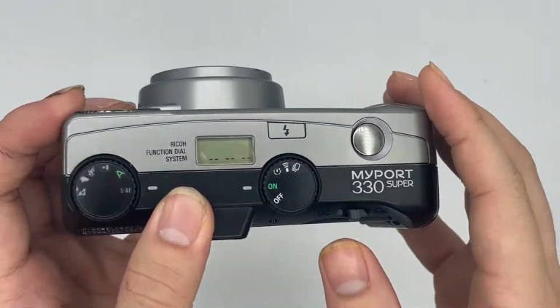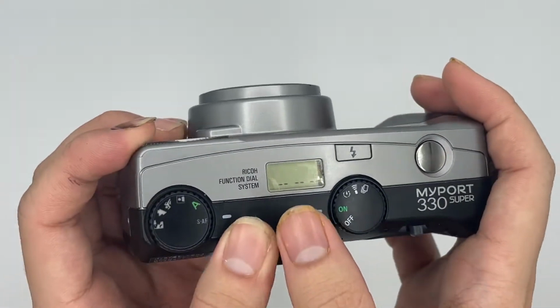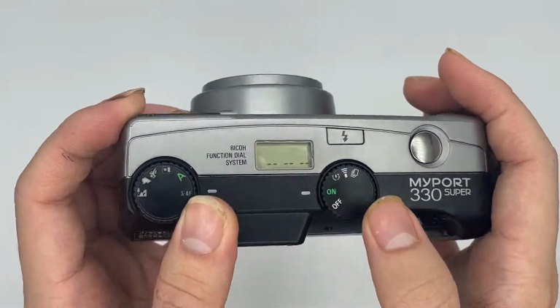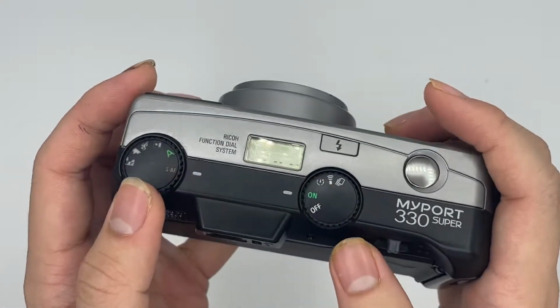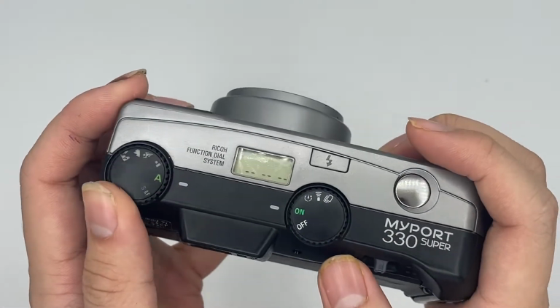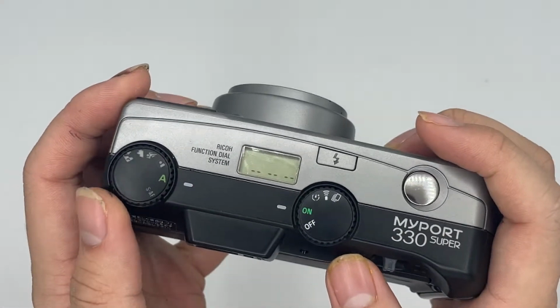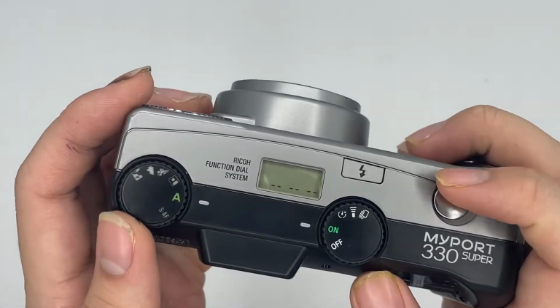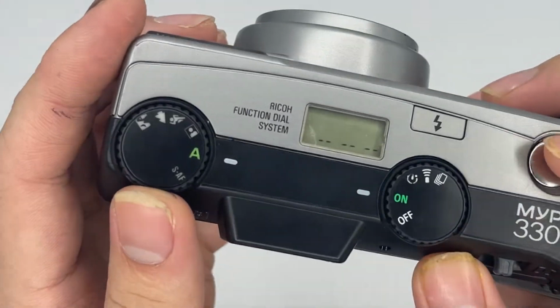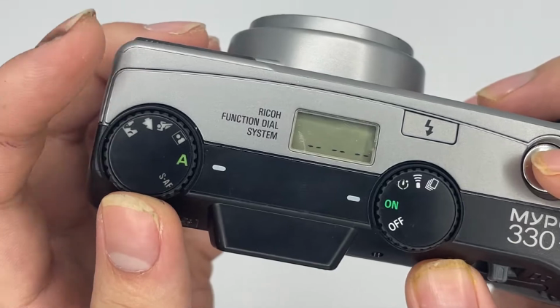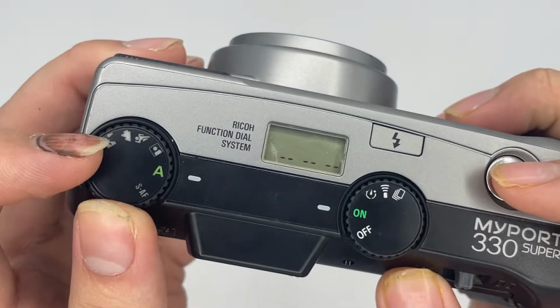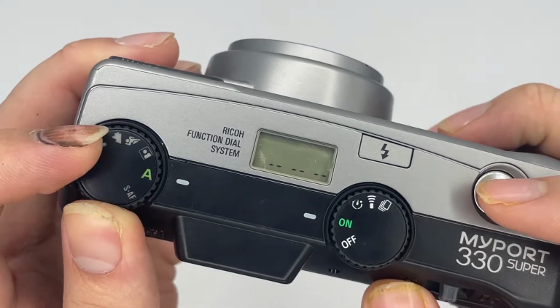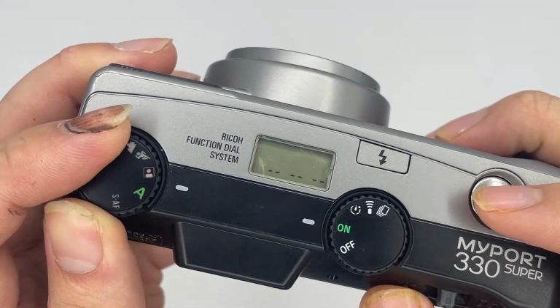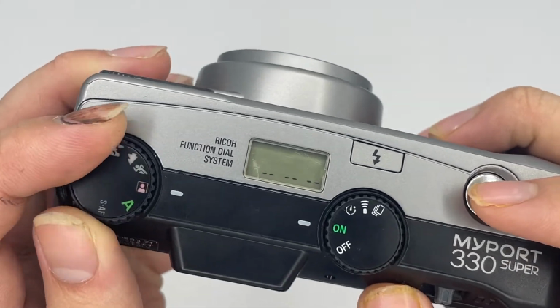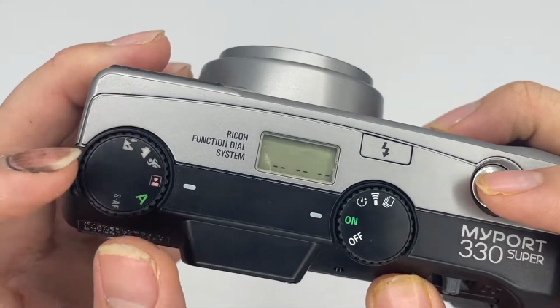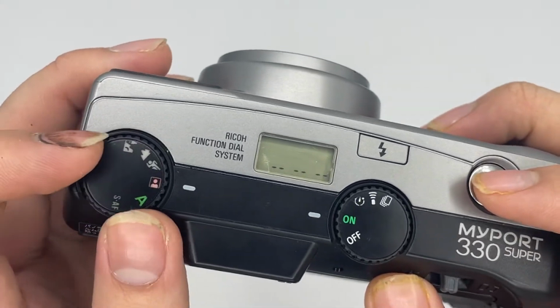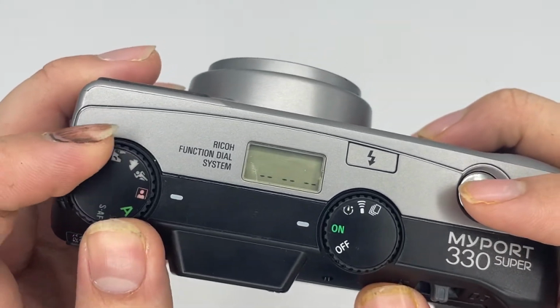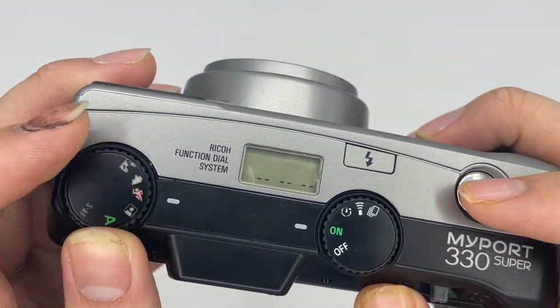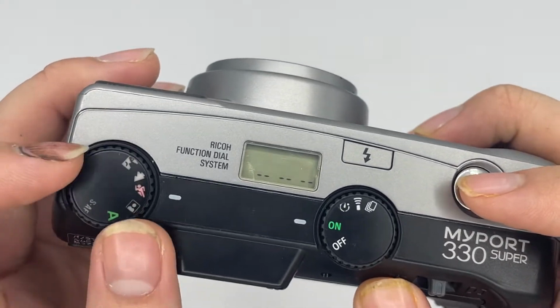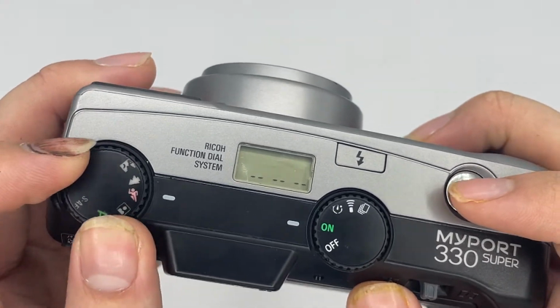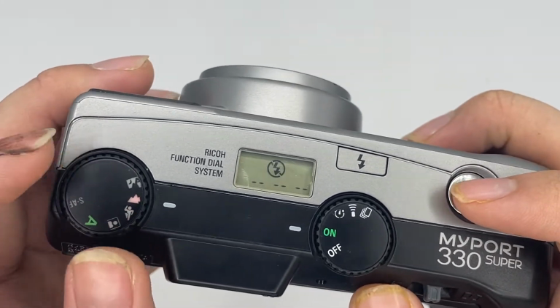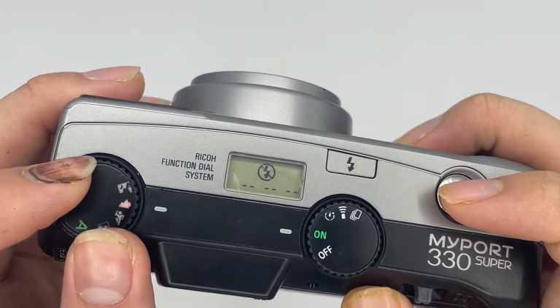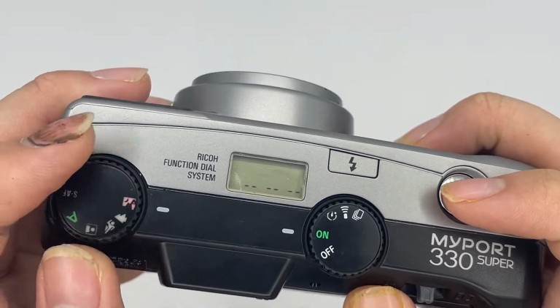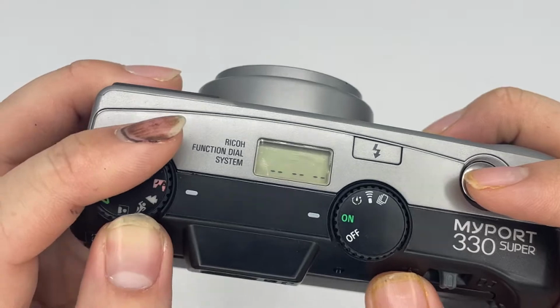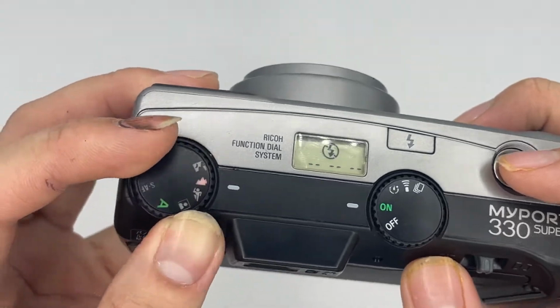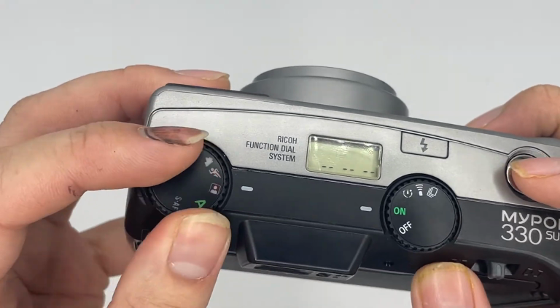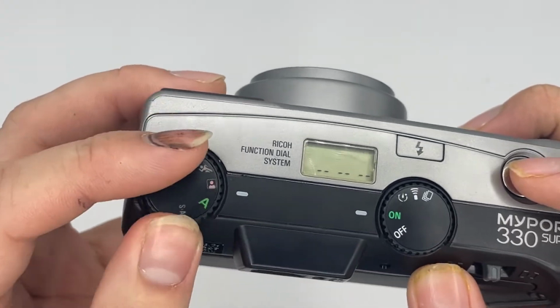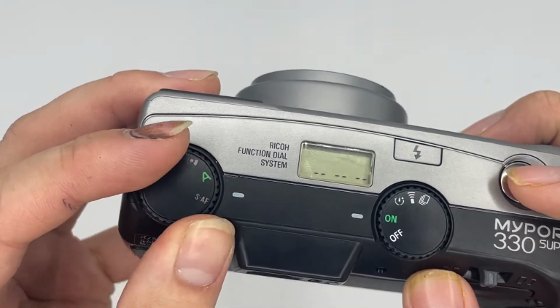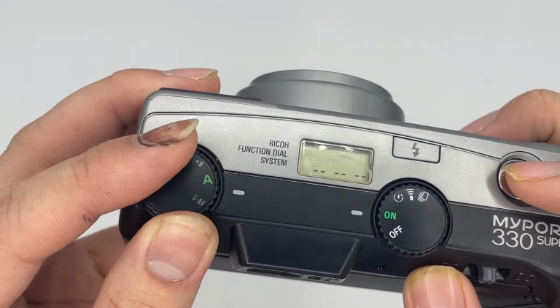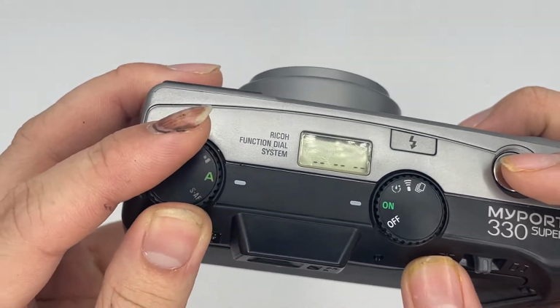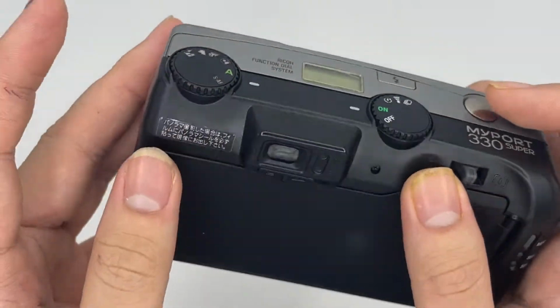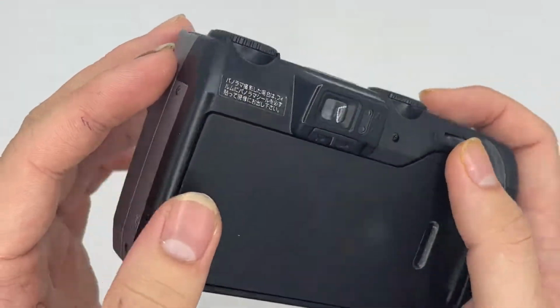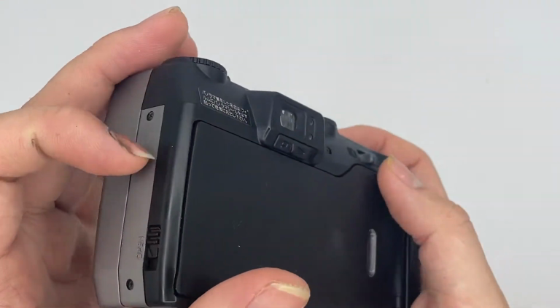This one is the index dial. Usually you just put it as auto. Then this one is the portrait mode, this one is the sports mode, then scared mode, and also a night portrait mode. So usually you just put it as auto.